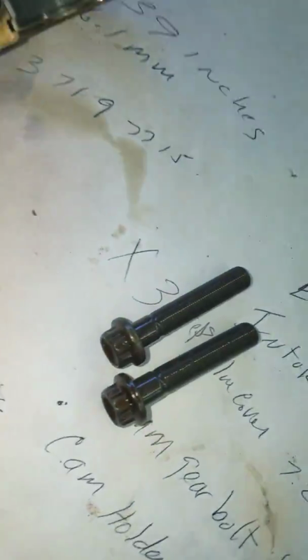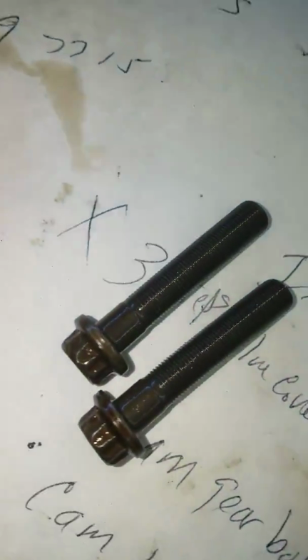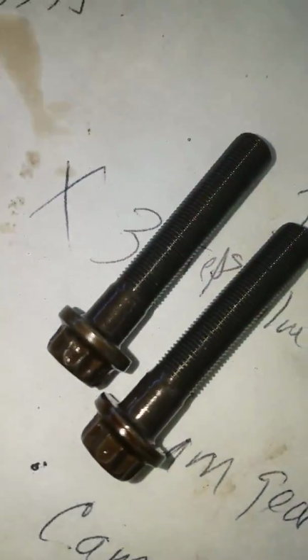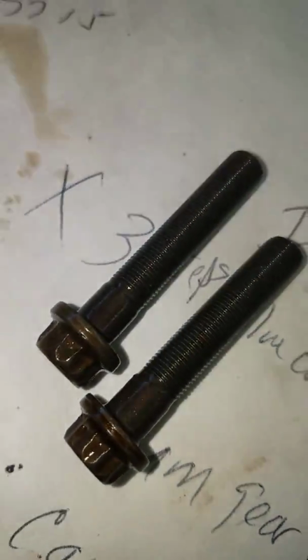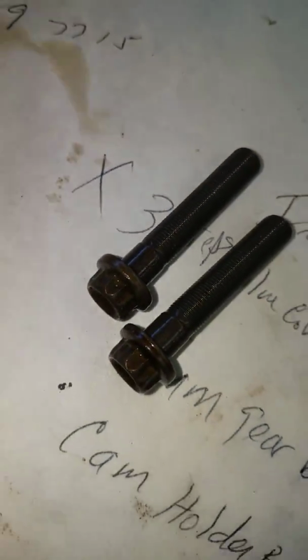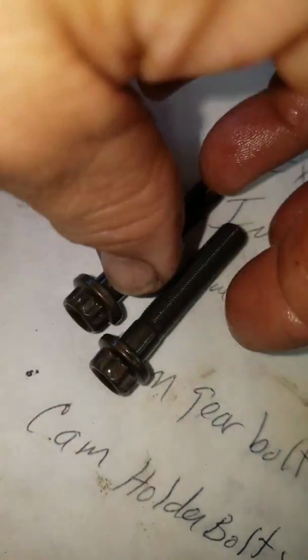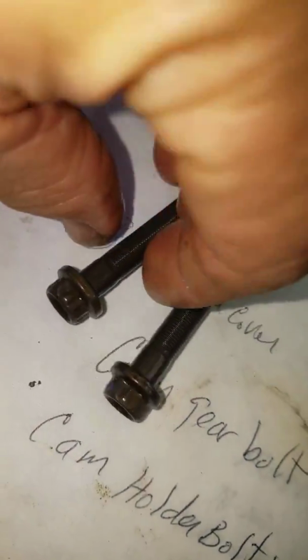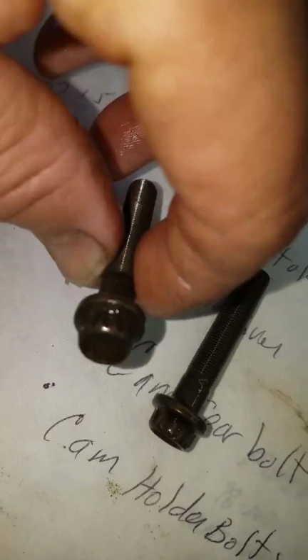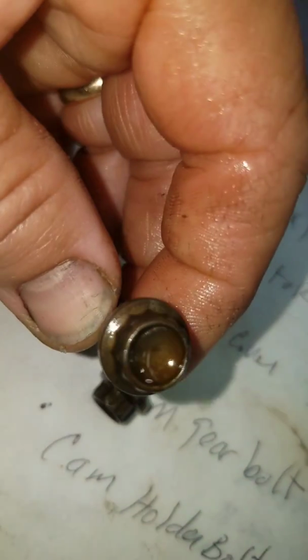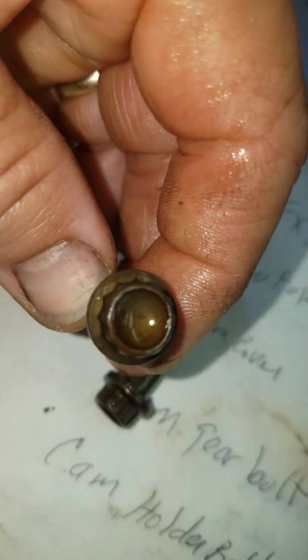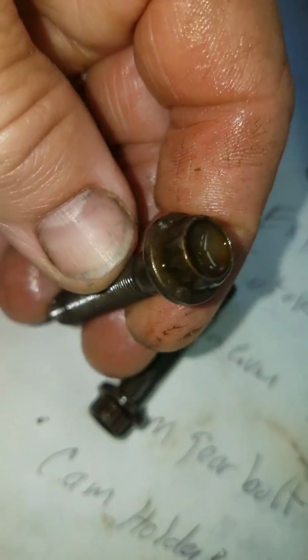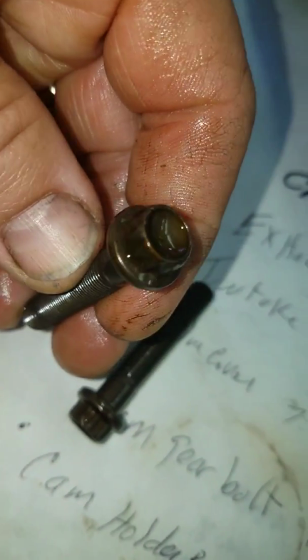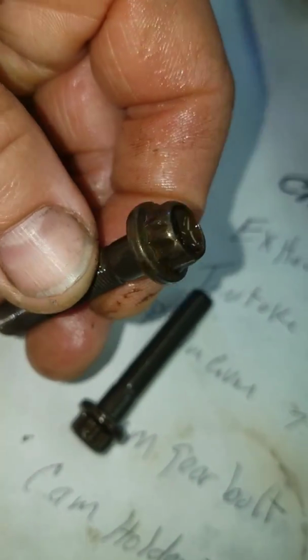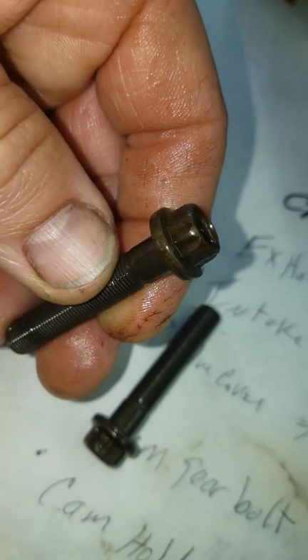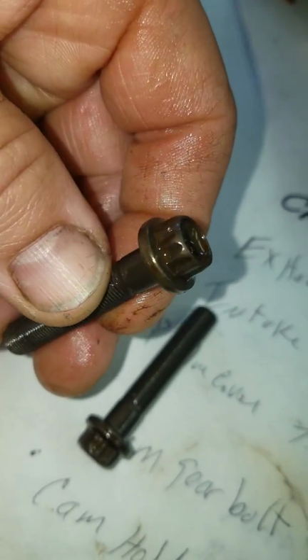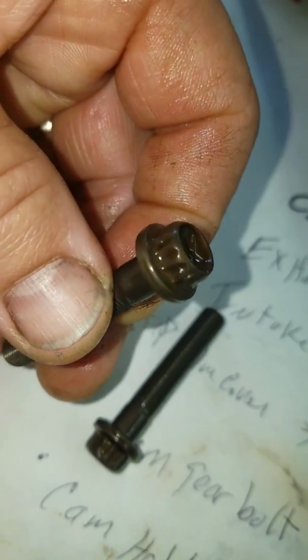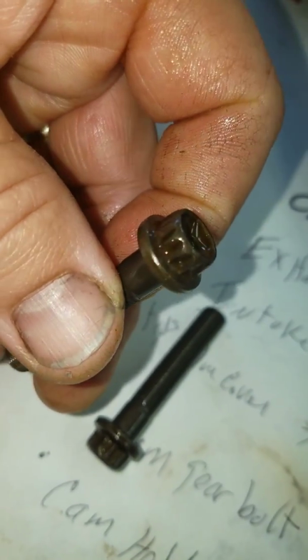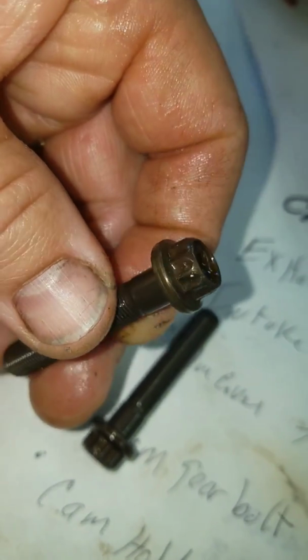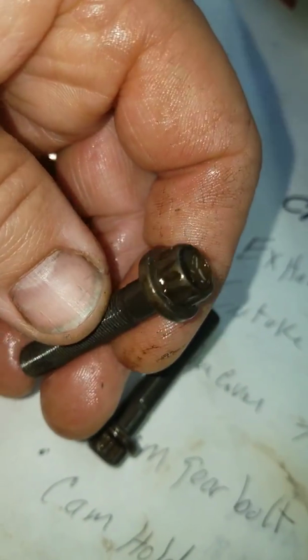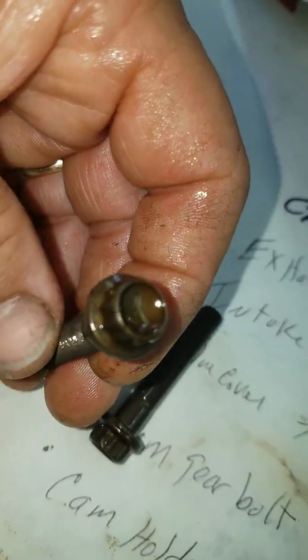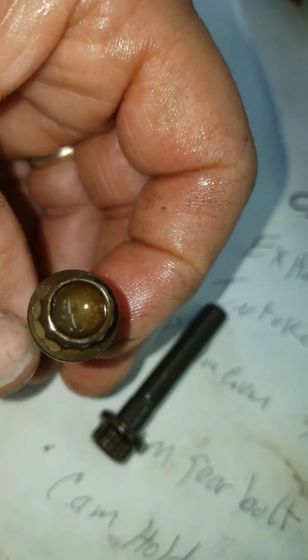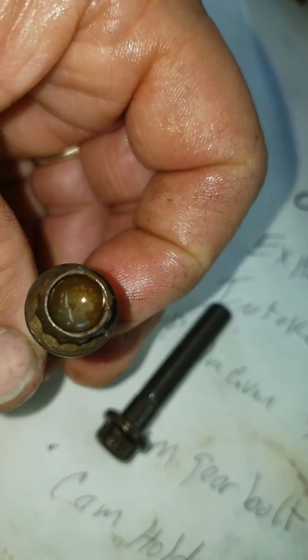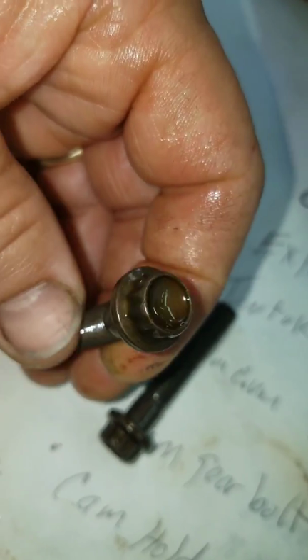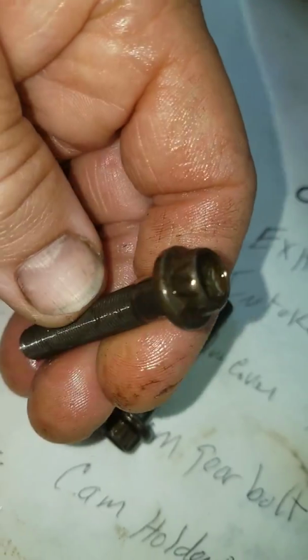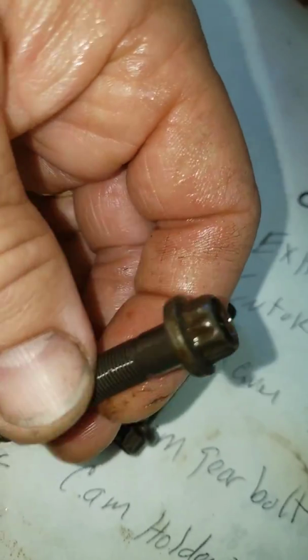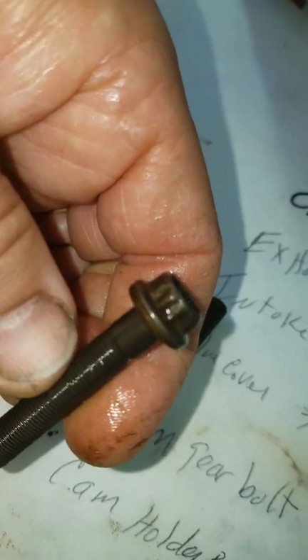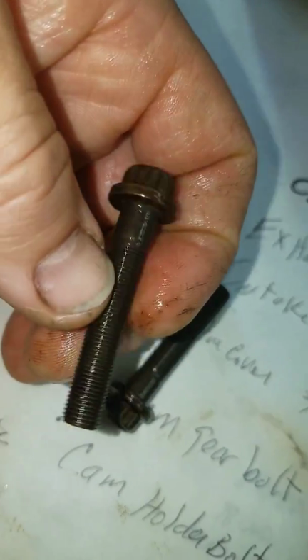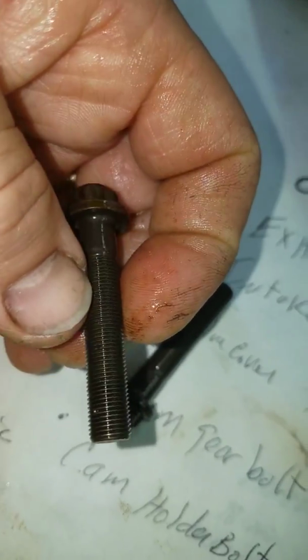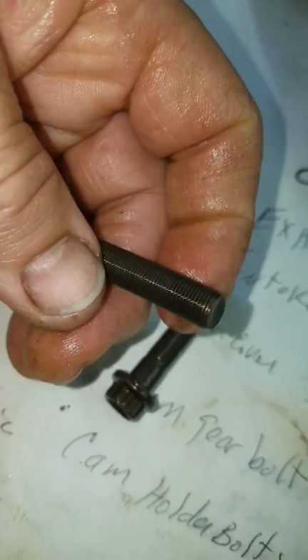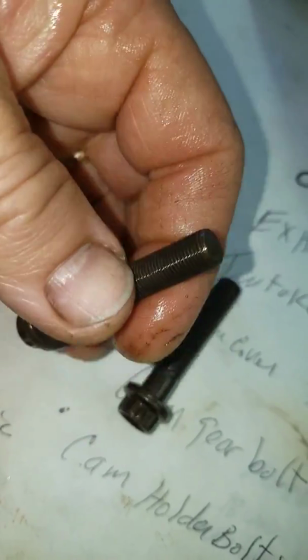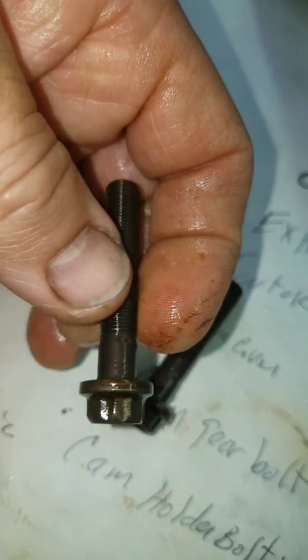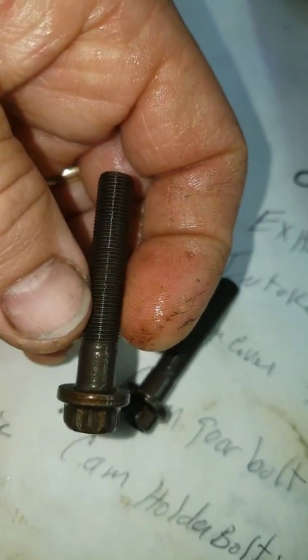It's got some really nice rod bolts, and they're the funny 12-point style — you've got to use a 10 millimeter 12-point socket.